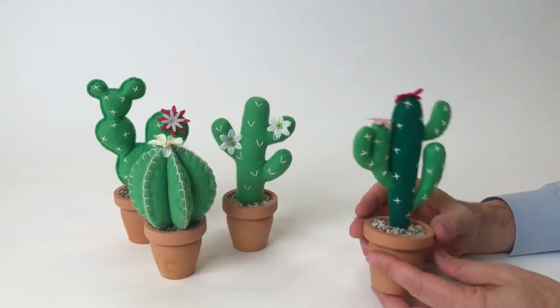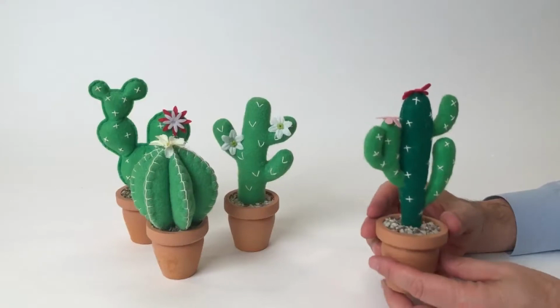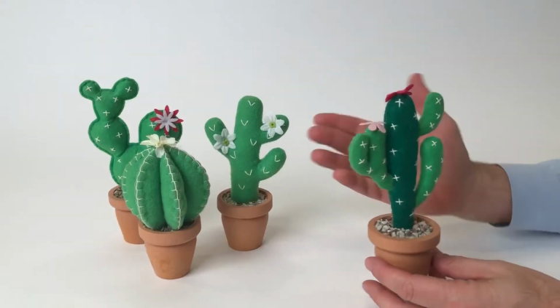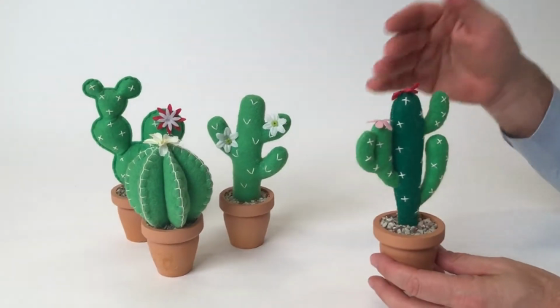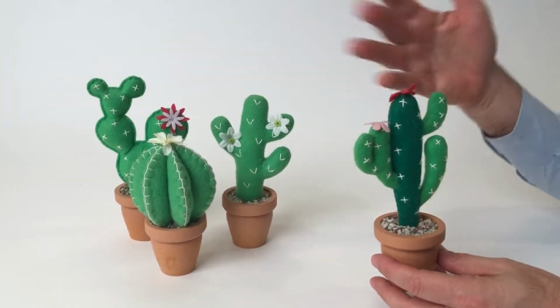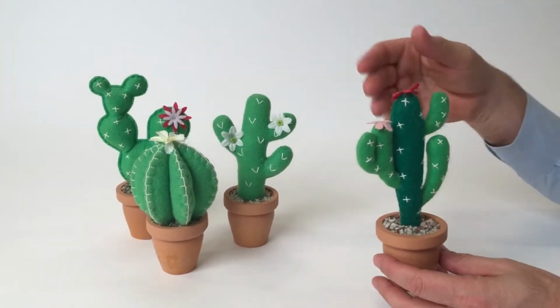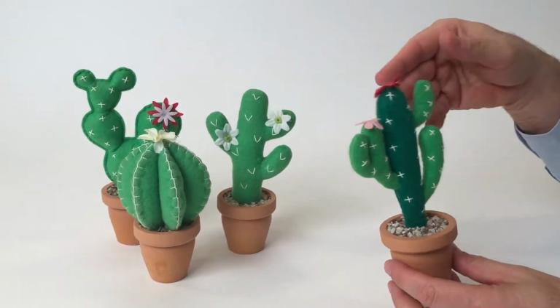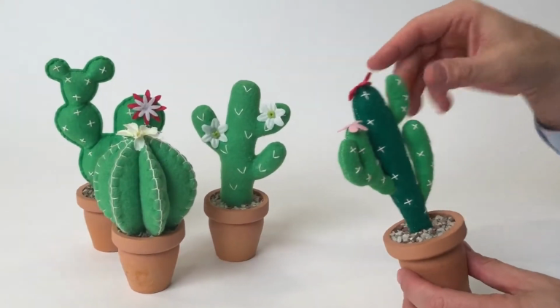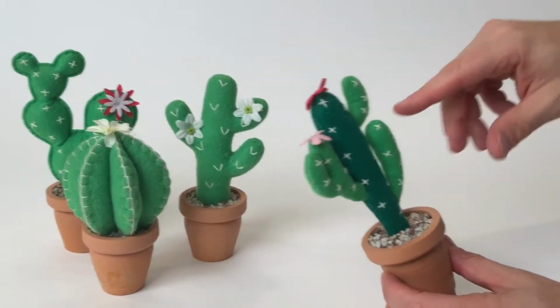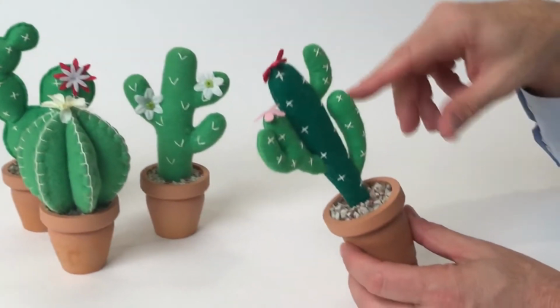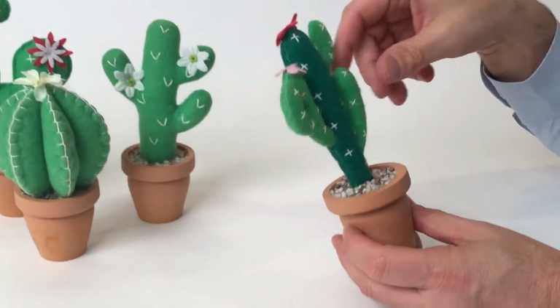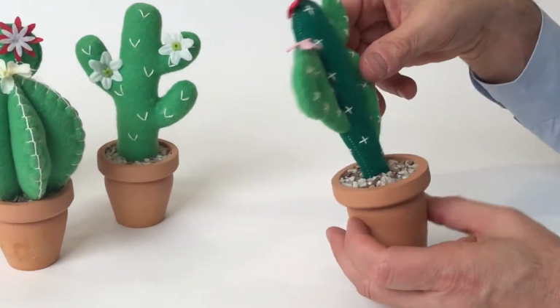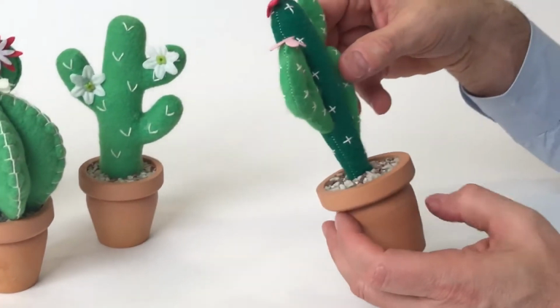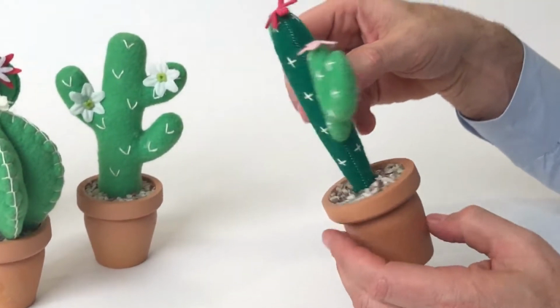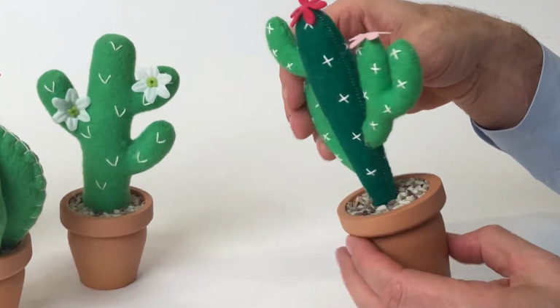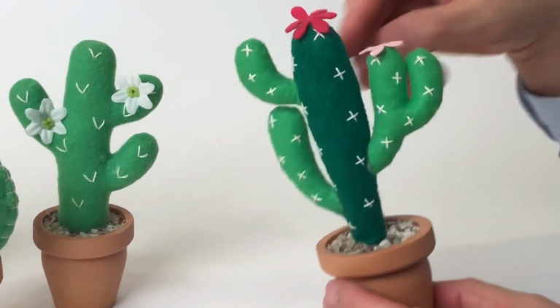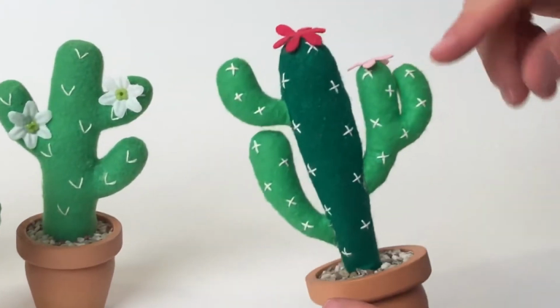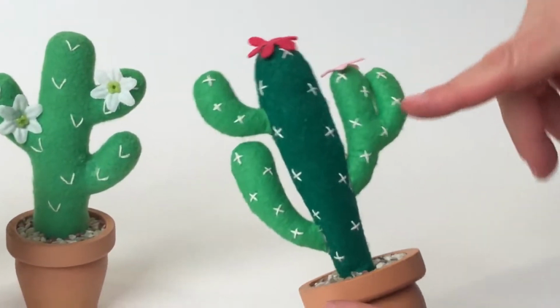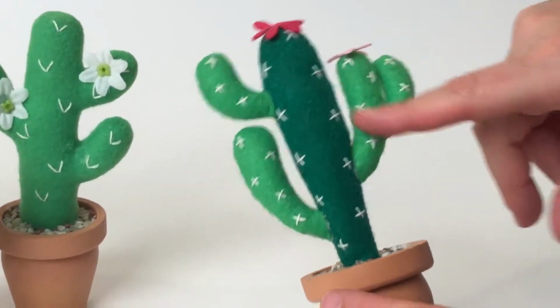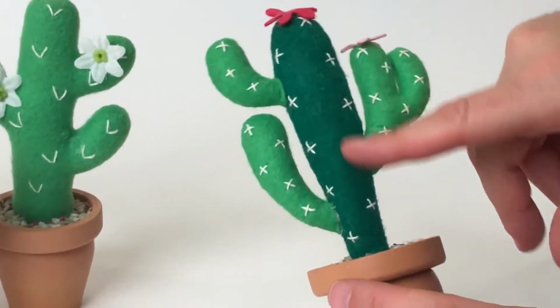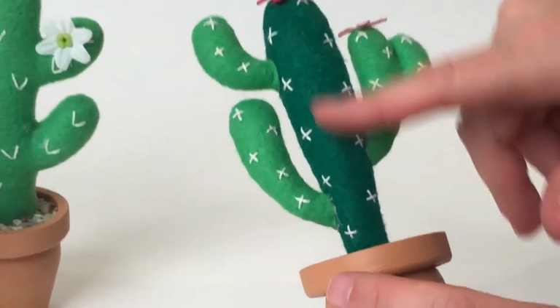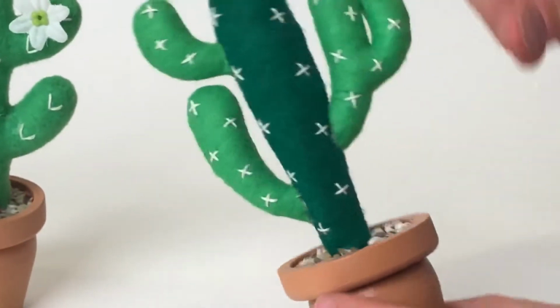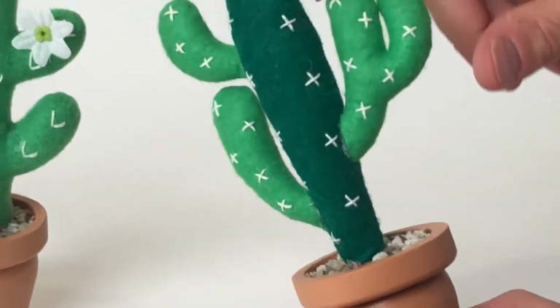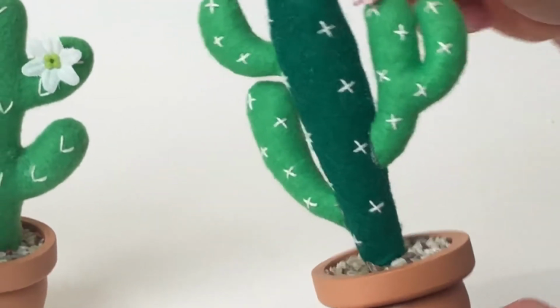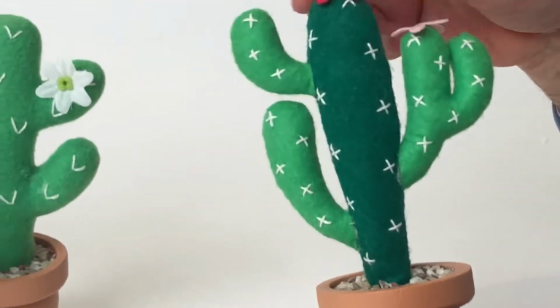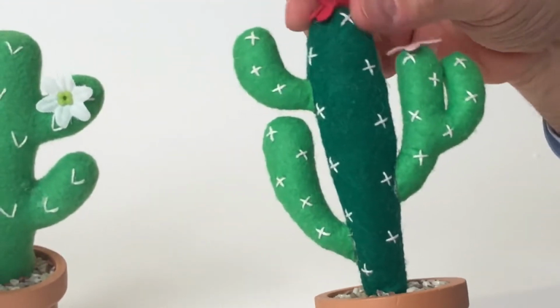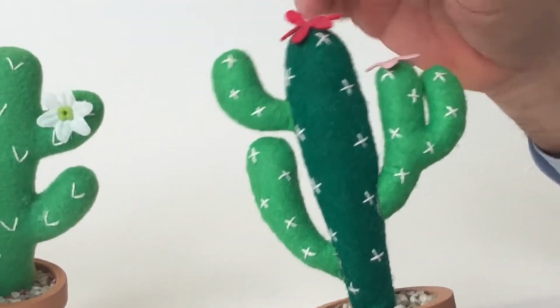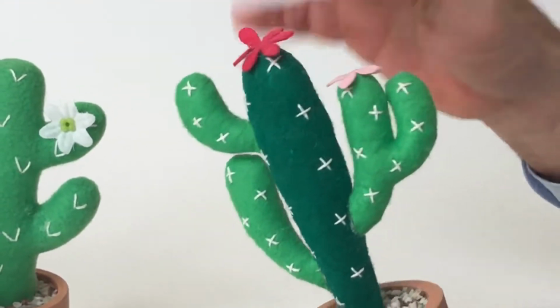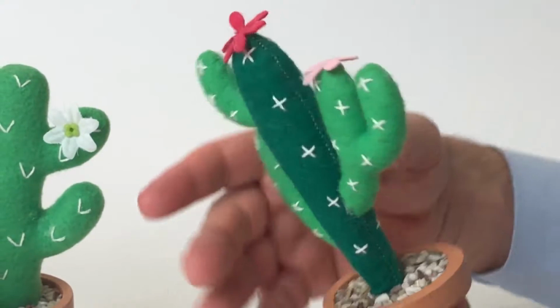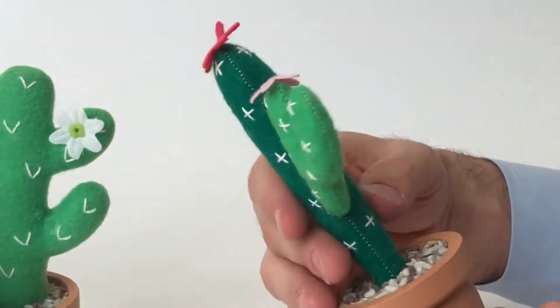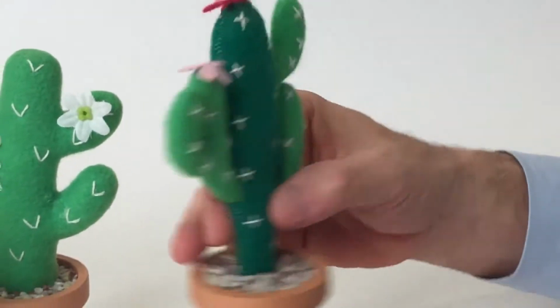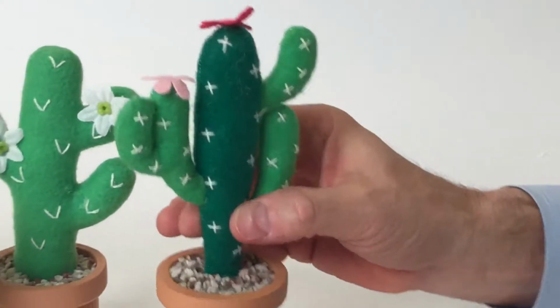They're such adorable decorations — they're all made out of felt. You can see the handicraft work that's needed on this; all of this stitching really has to be done by hand. I love the accent of the flowers.